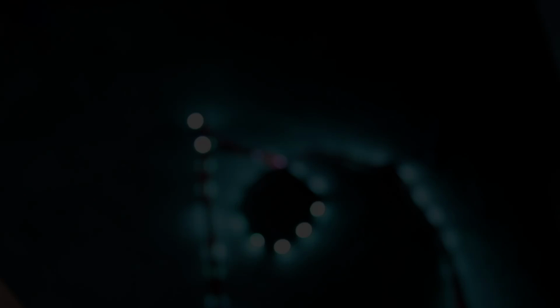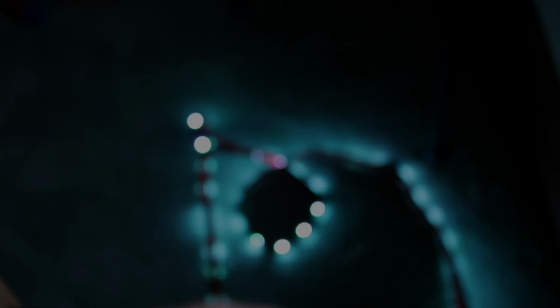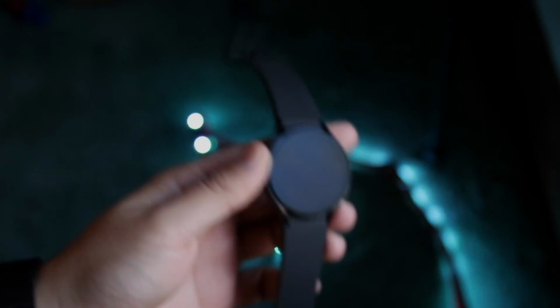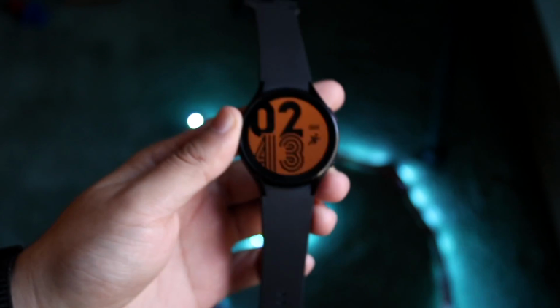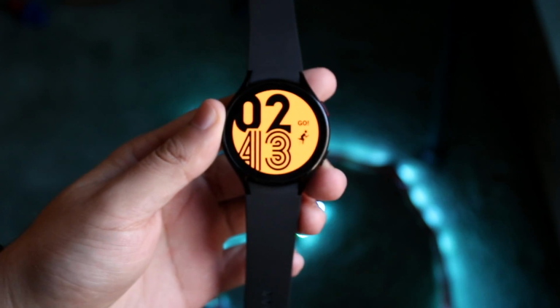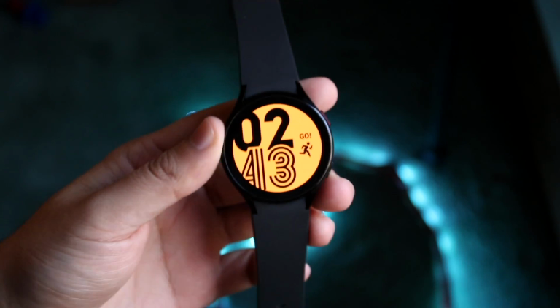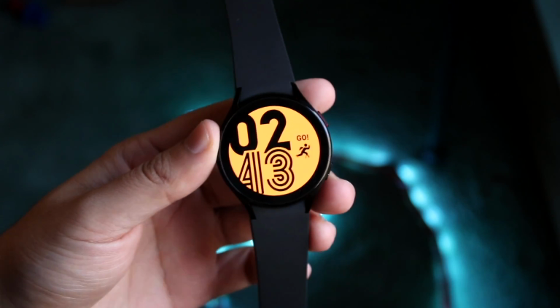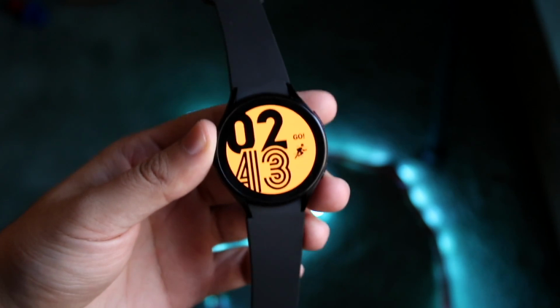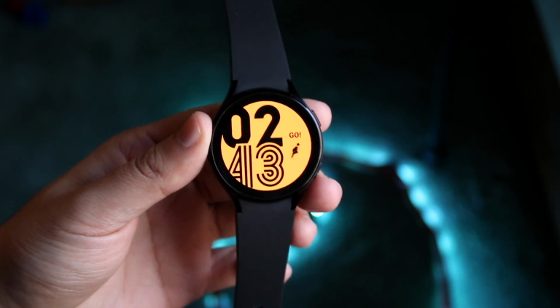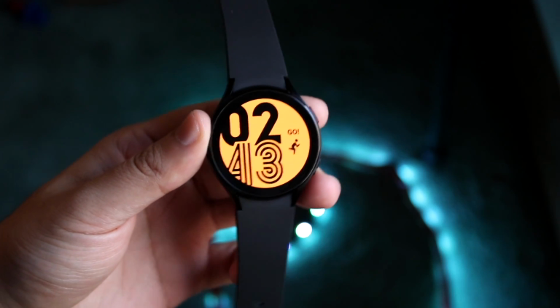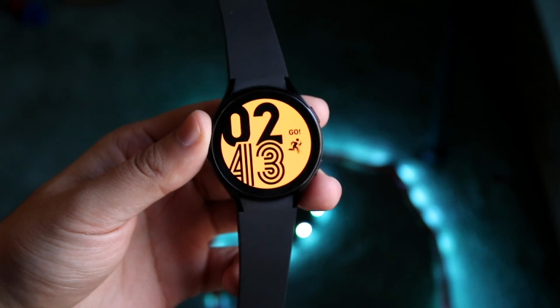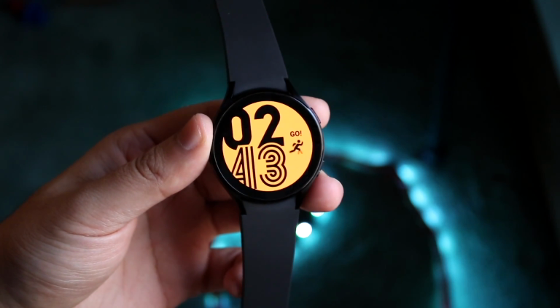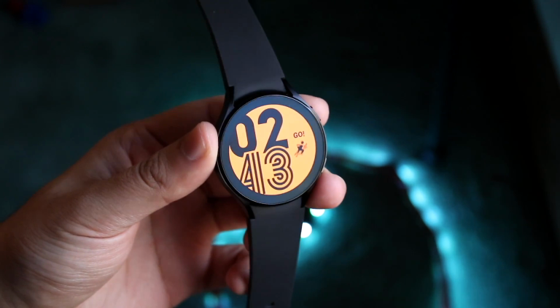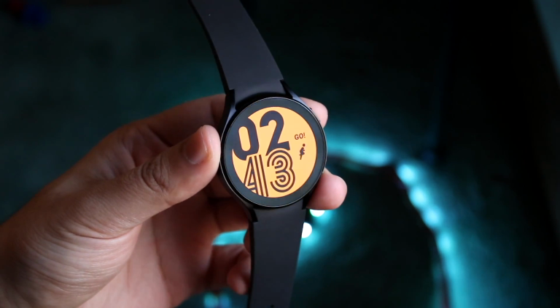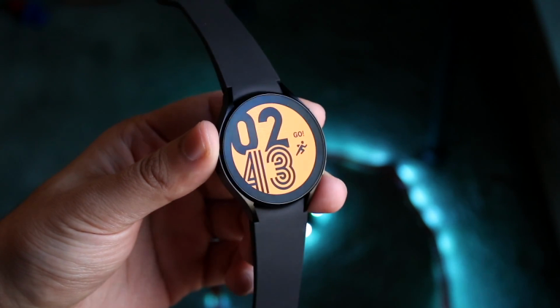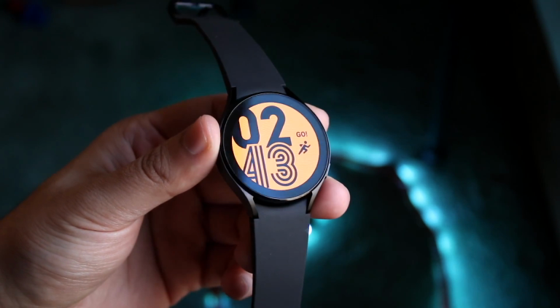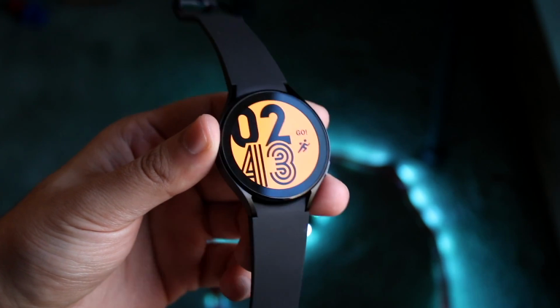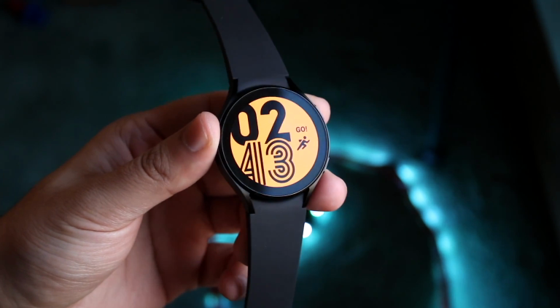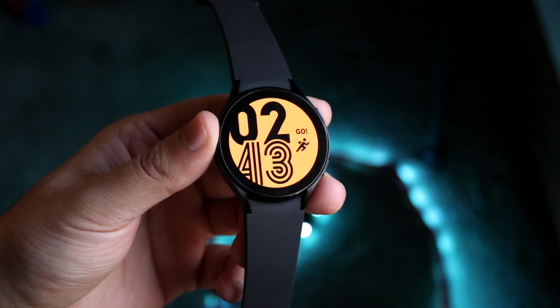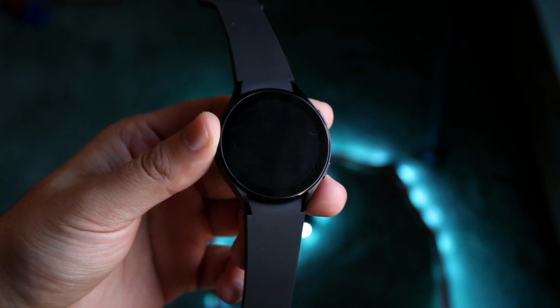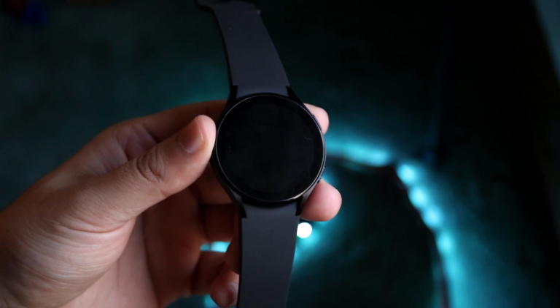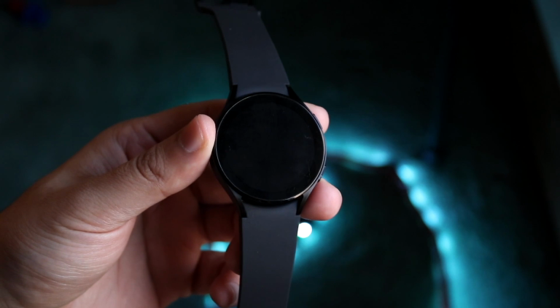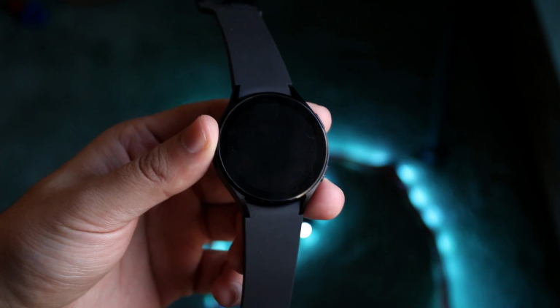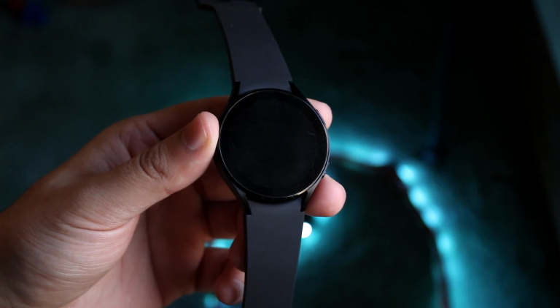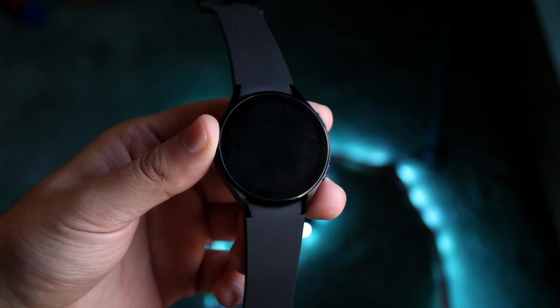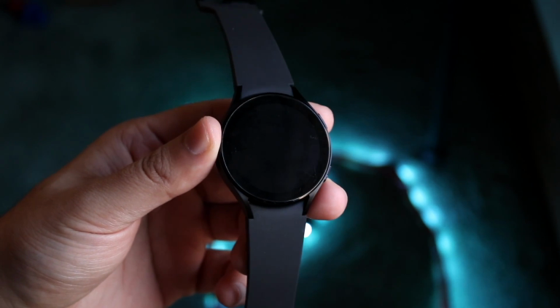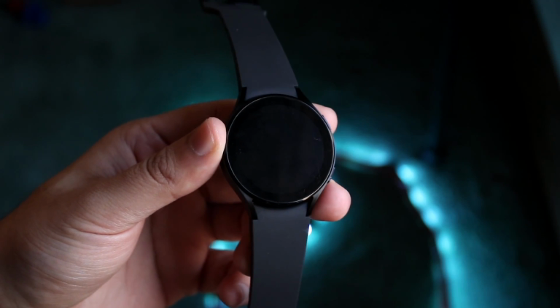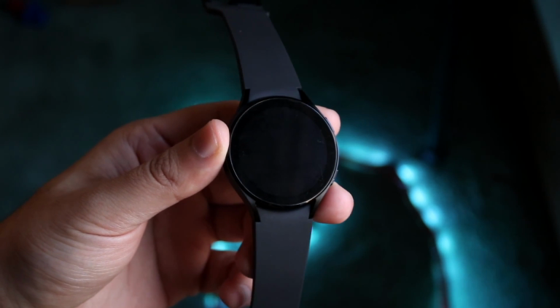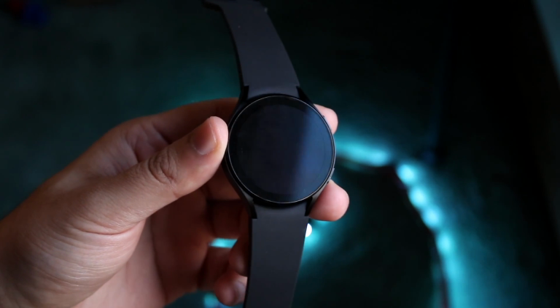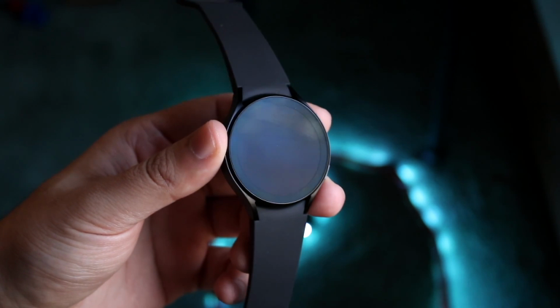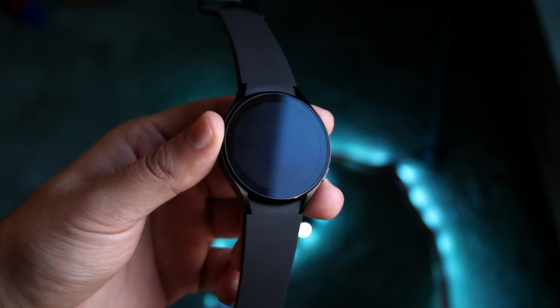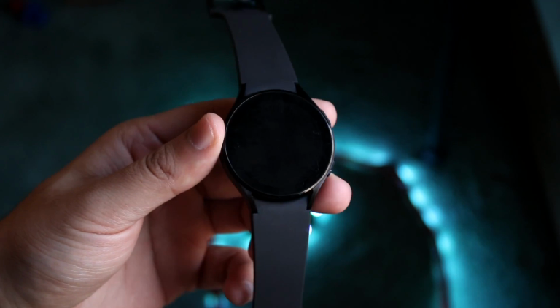Welcome back everyone. Congratulations if you just went ahead and picked up a Samsung Galaxy Watch. Whether it's the 4, Model 3, or any other Galaxy Watch, it's pretty much the same process to use.